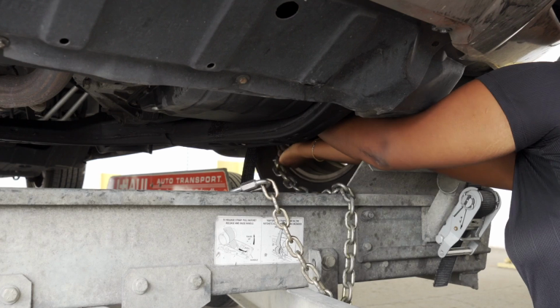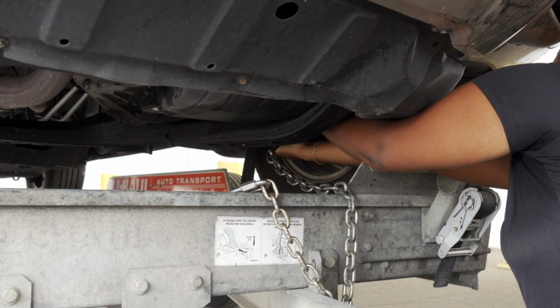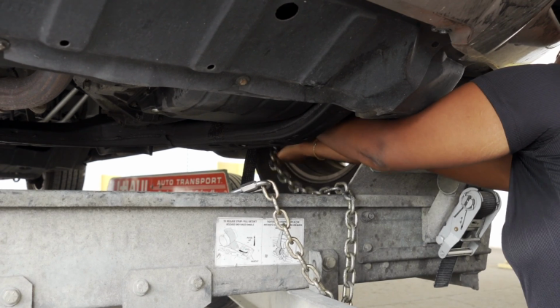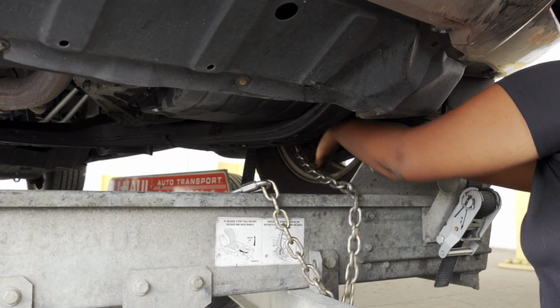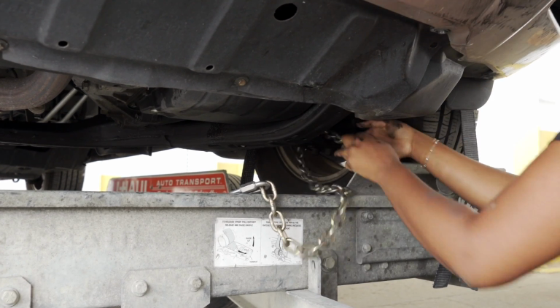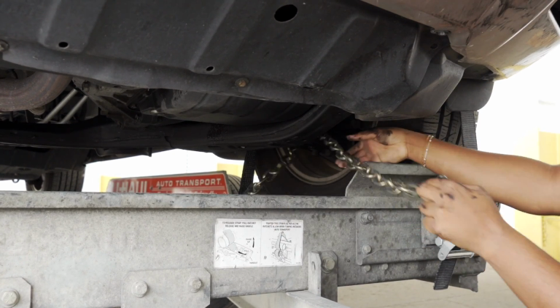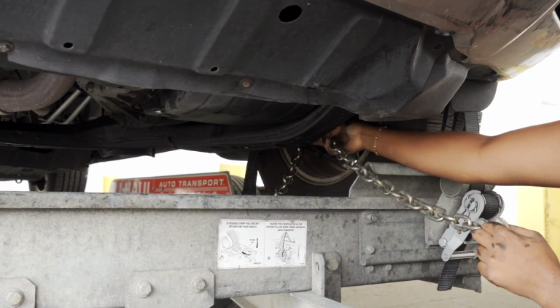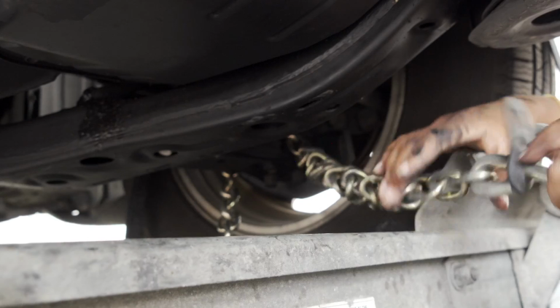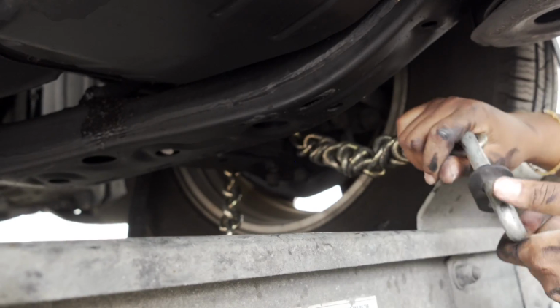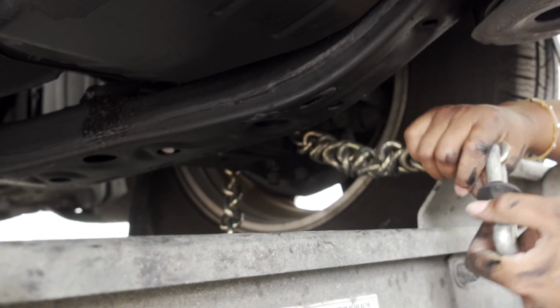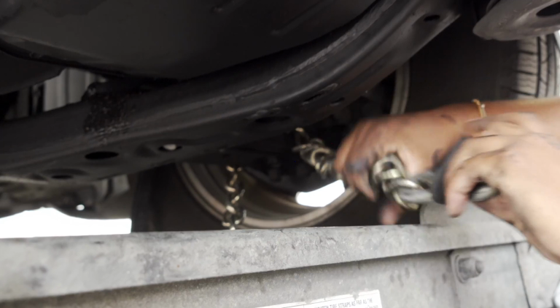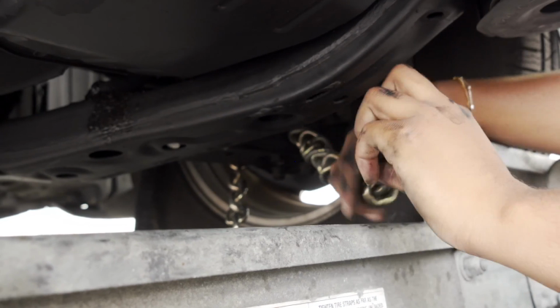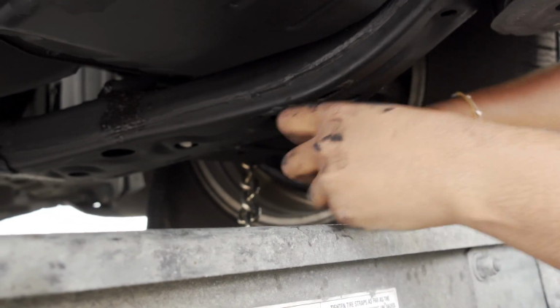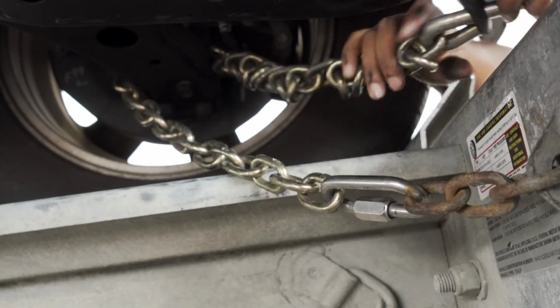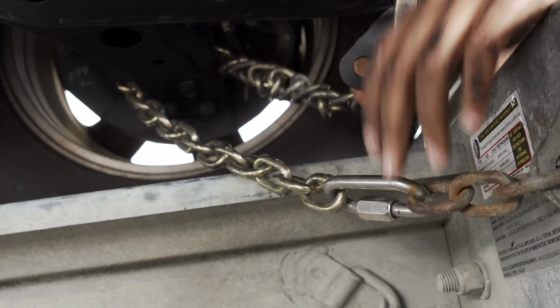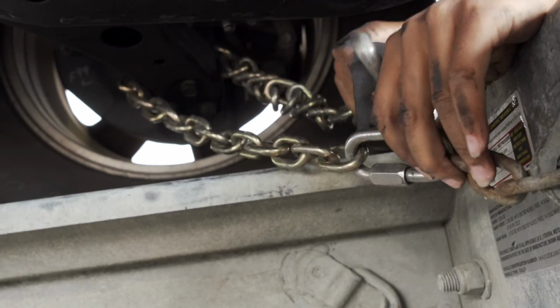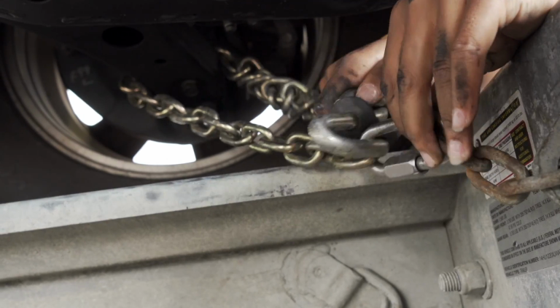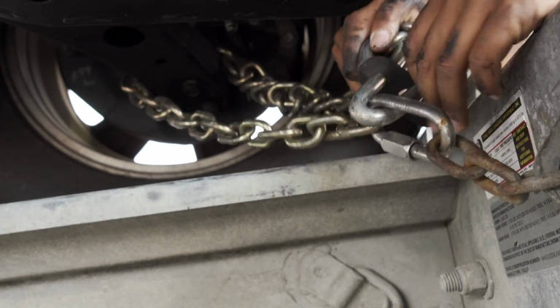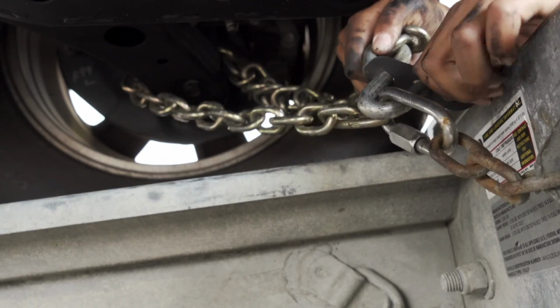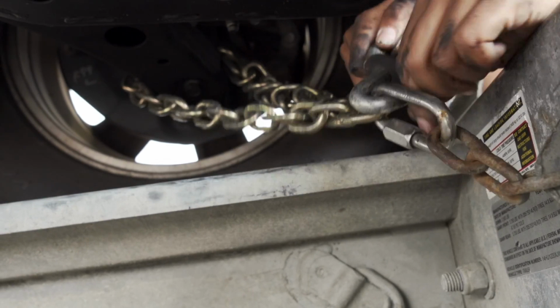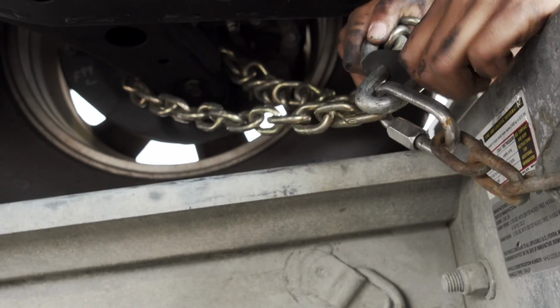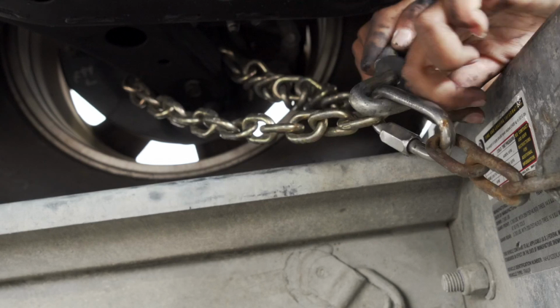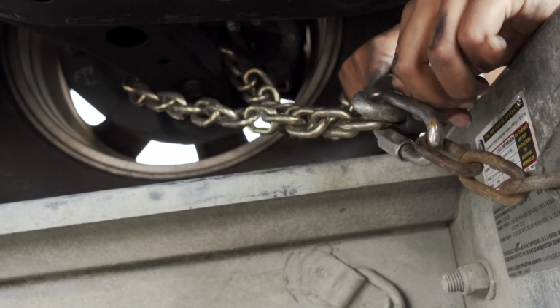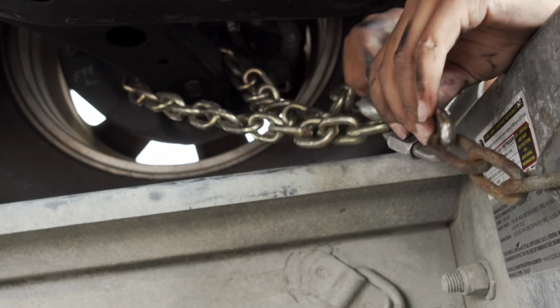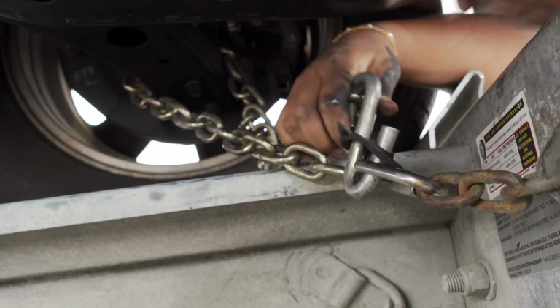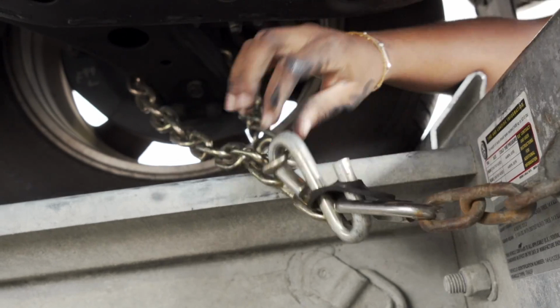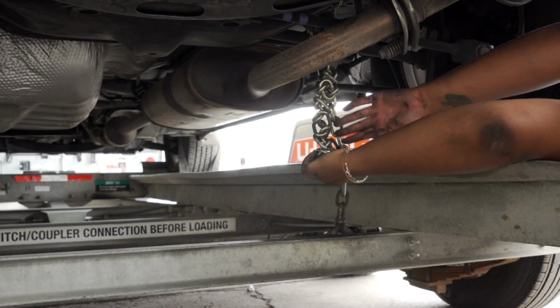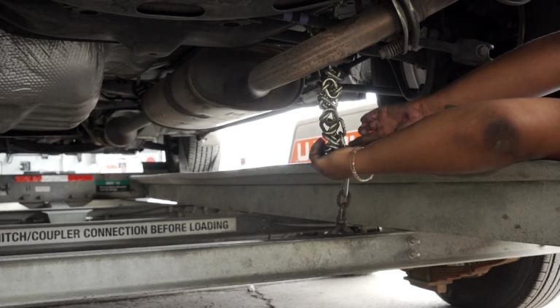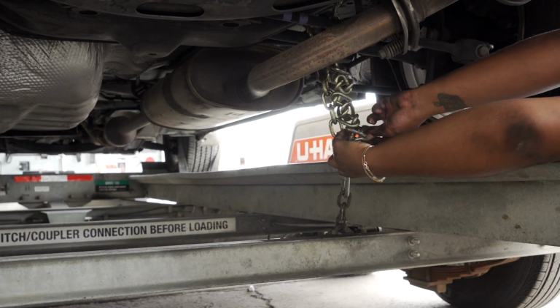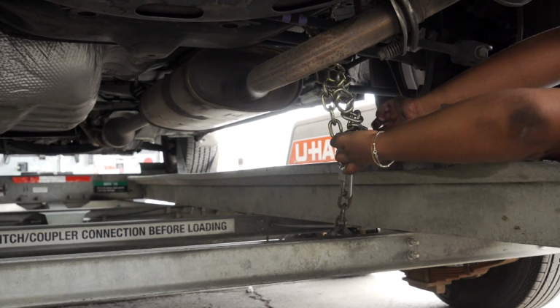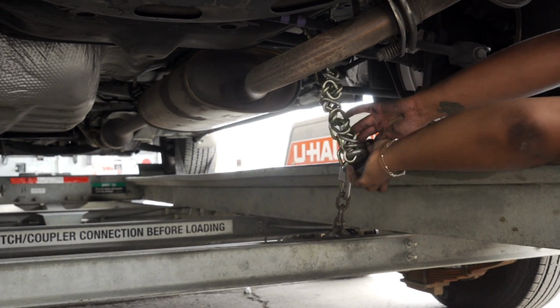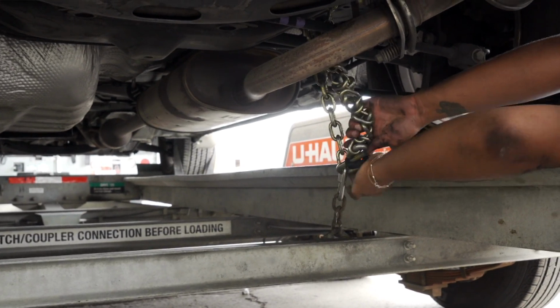Finish securing the vehicle by fastening the security chains to the frame or other structural member. Leave some slack in the chain, looping them around and securing them through an open link through the S-hooks. You will have to do this at the front and the back of the vehicle.